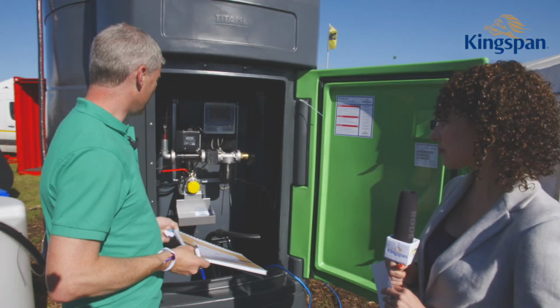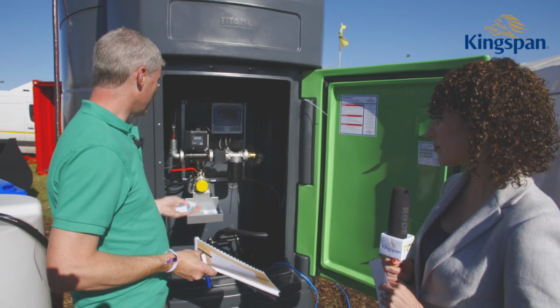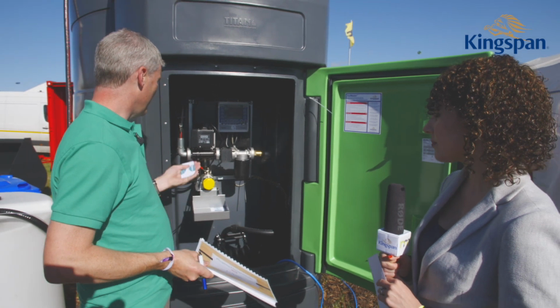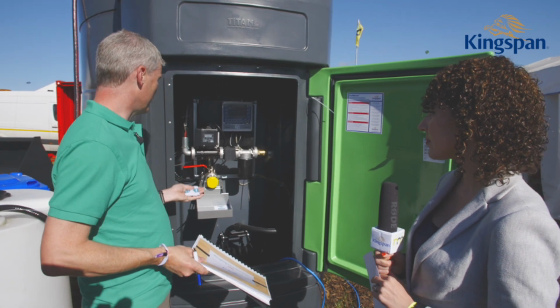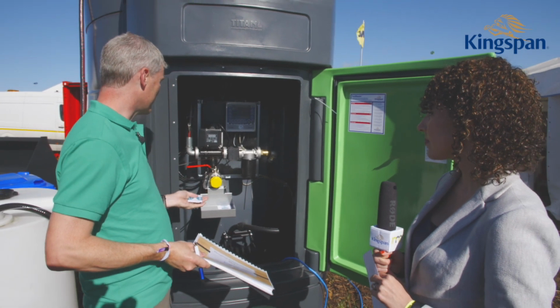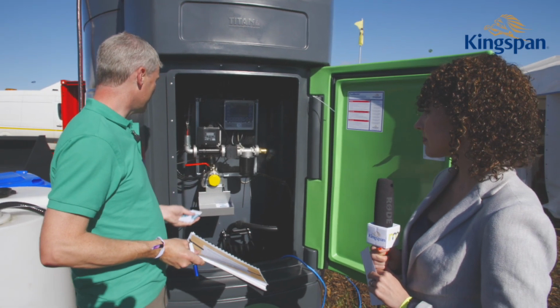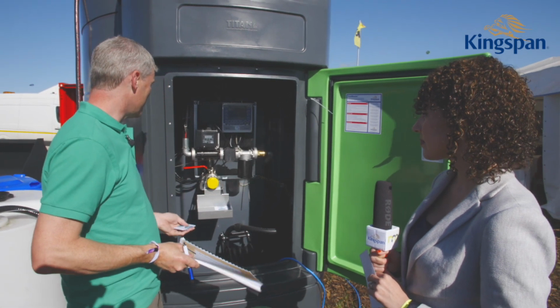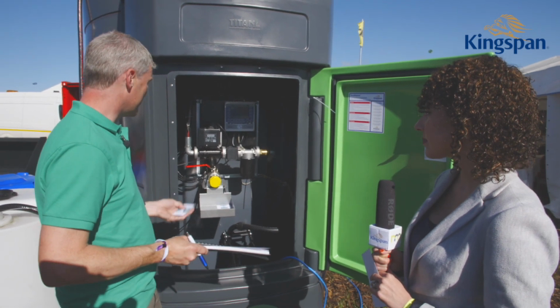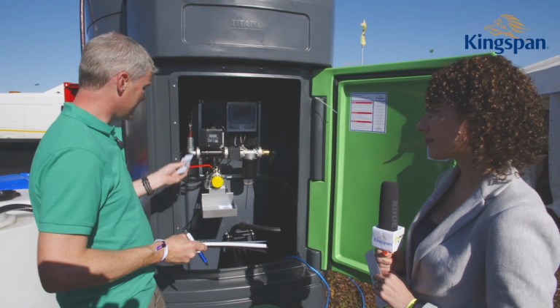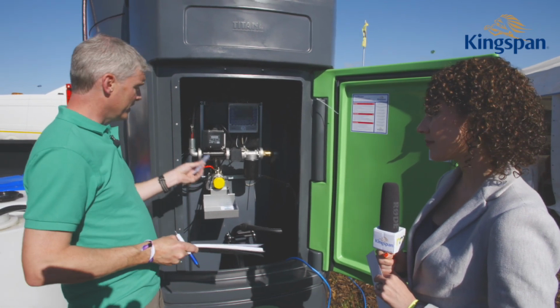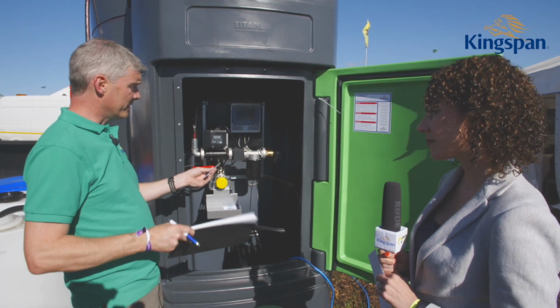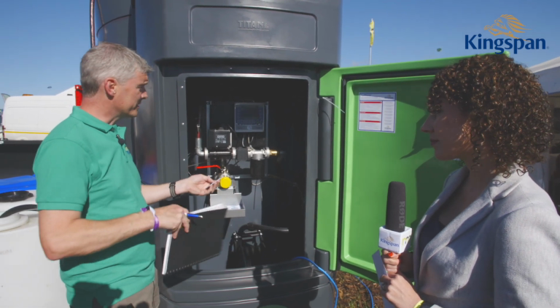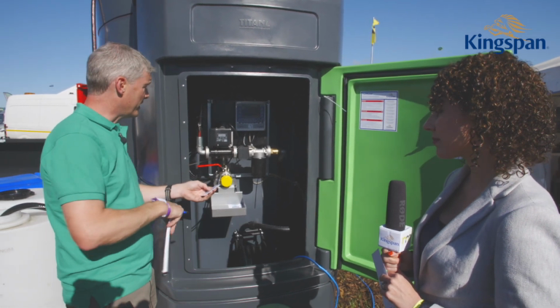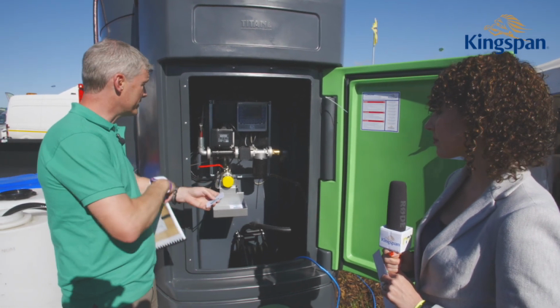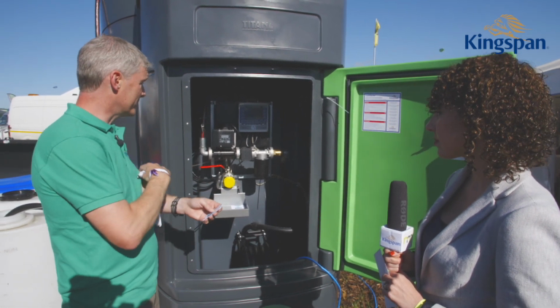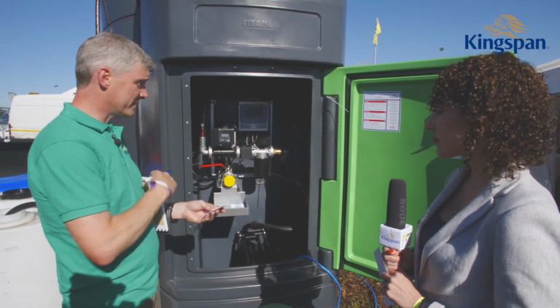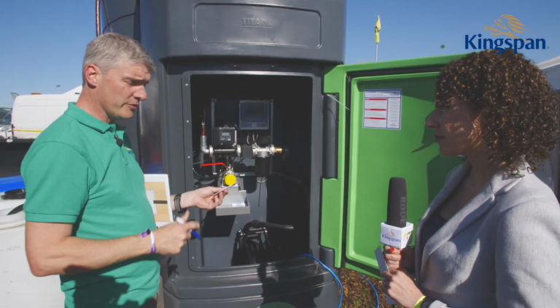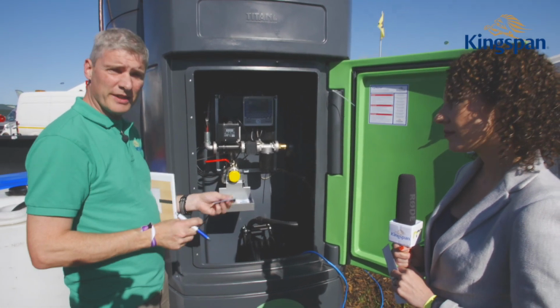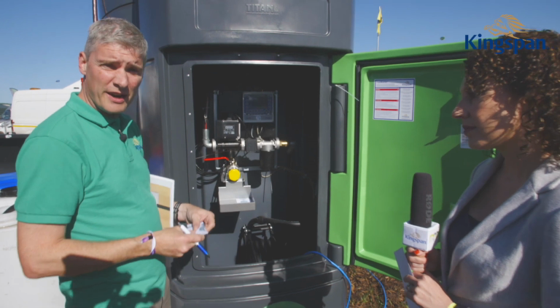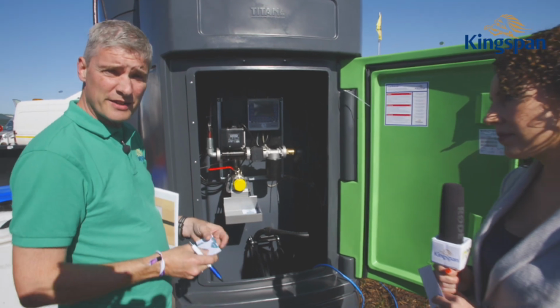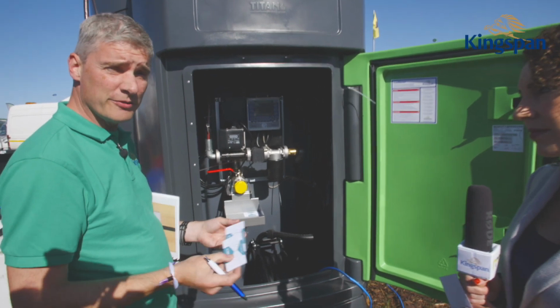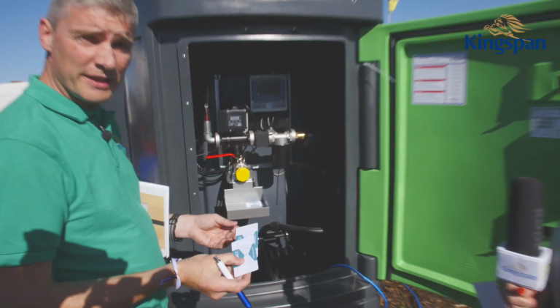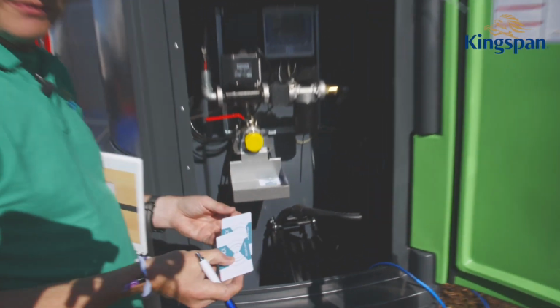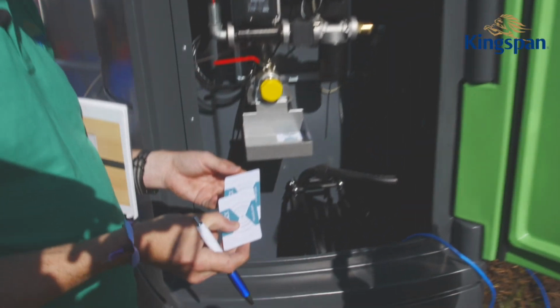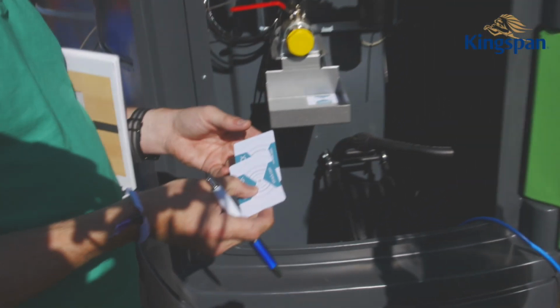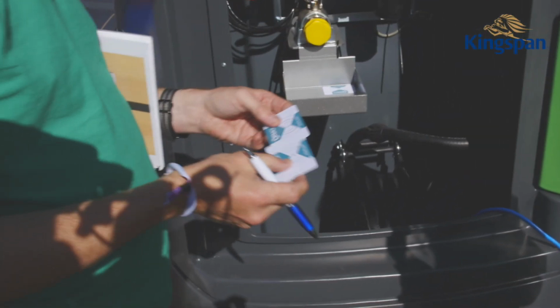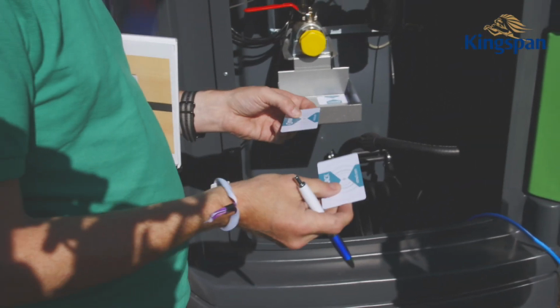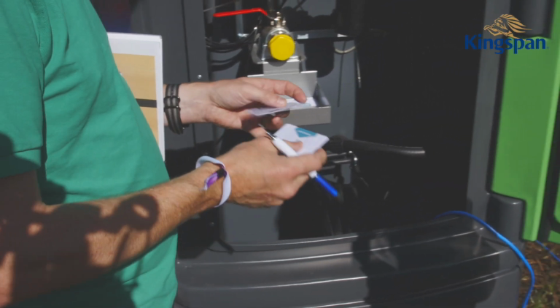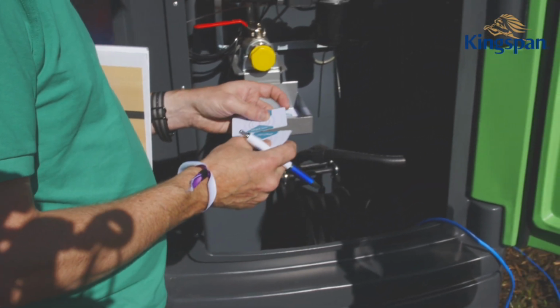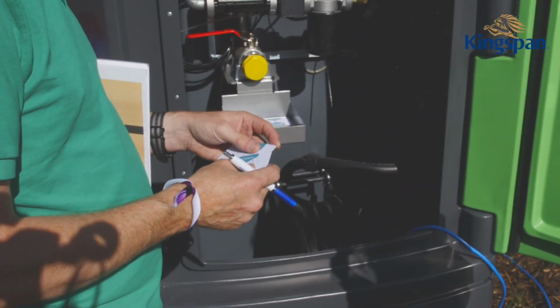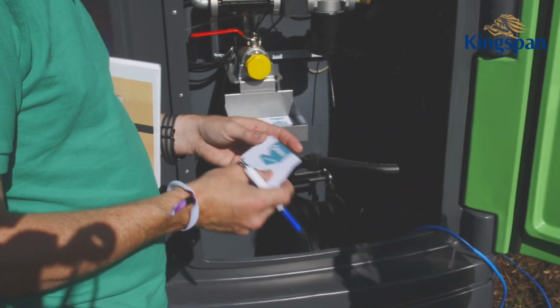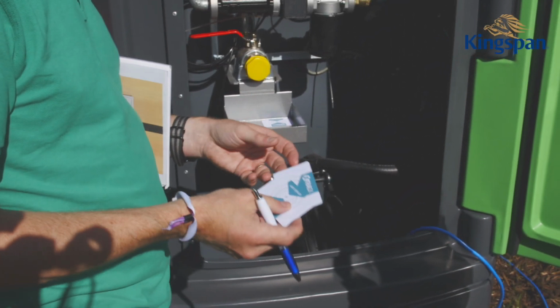How it works is basically there's a card access system. You can get cards or key fobs depending on whichever is more convenient for yourself.